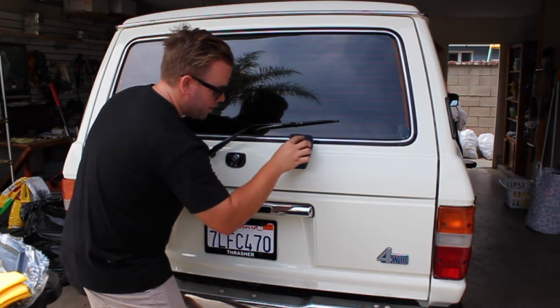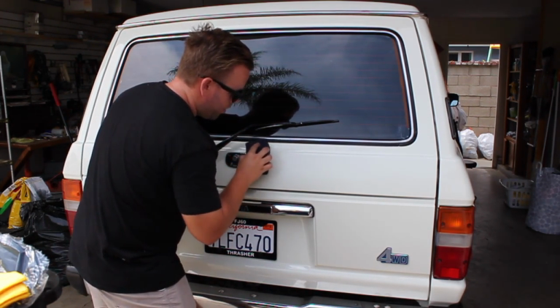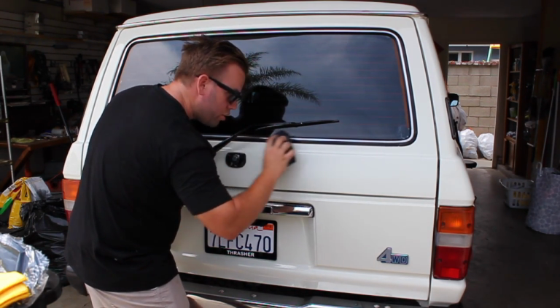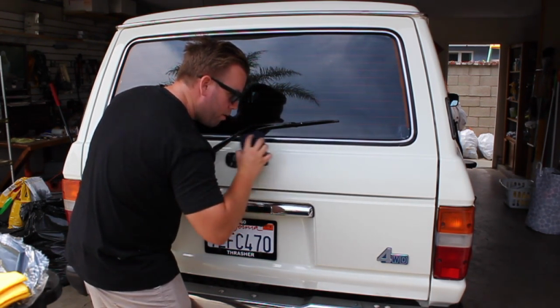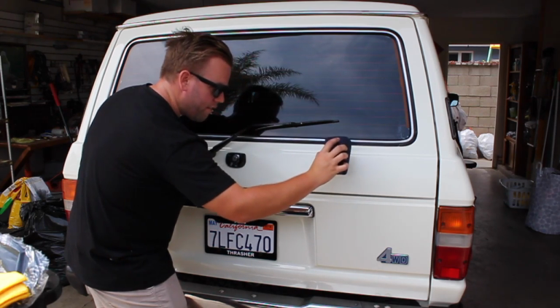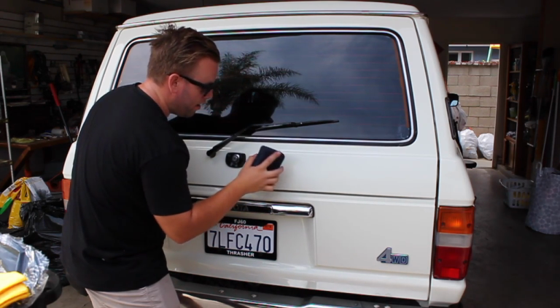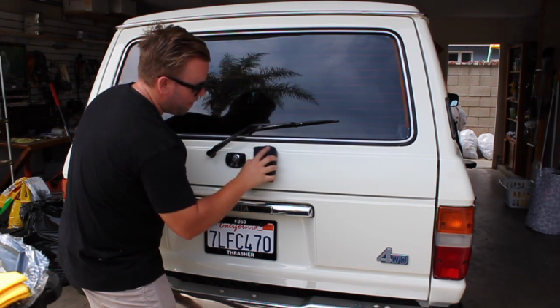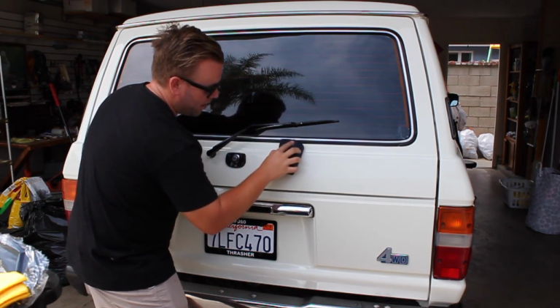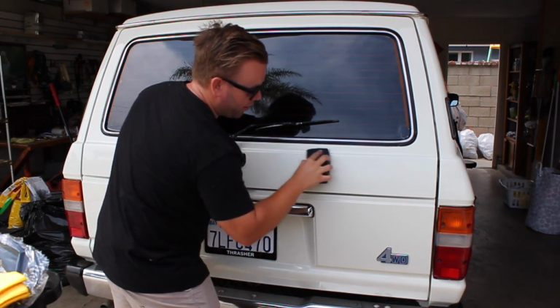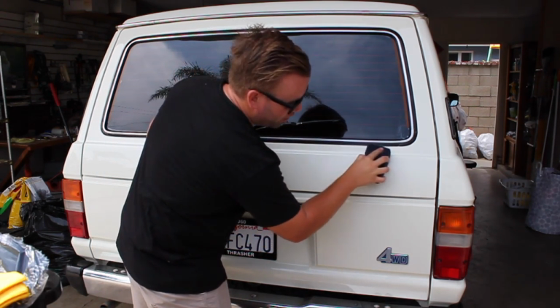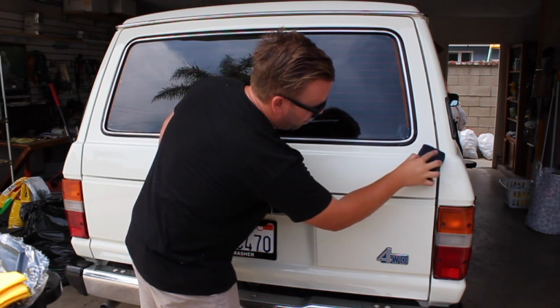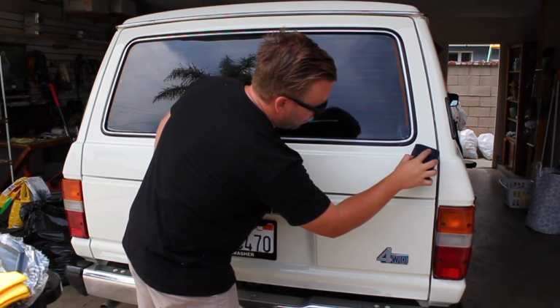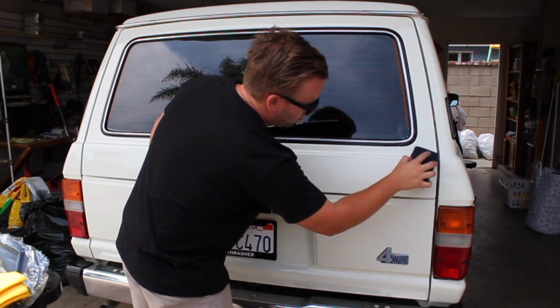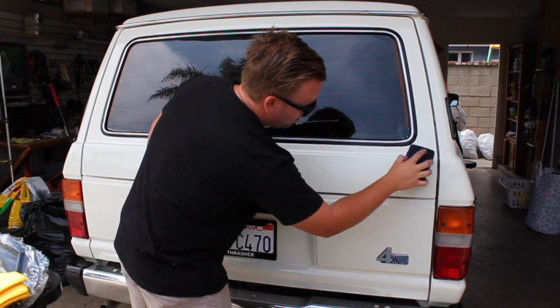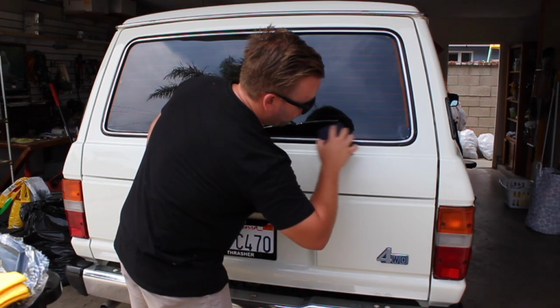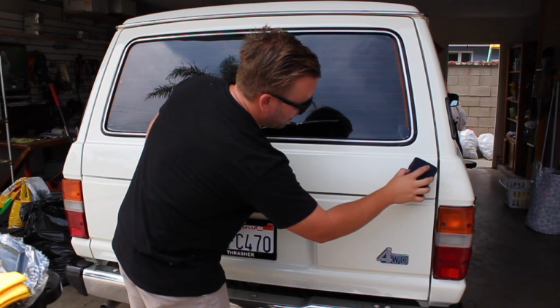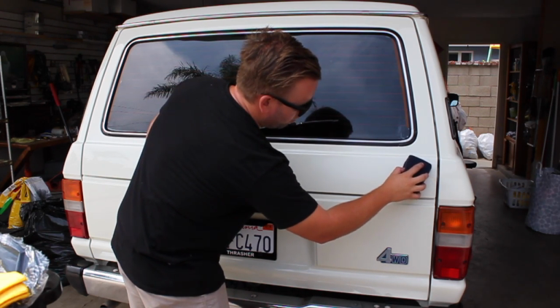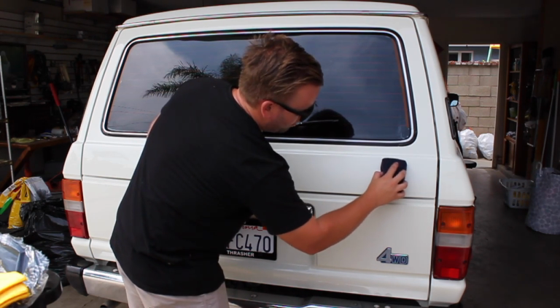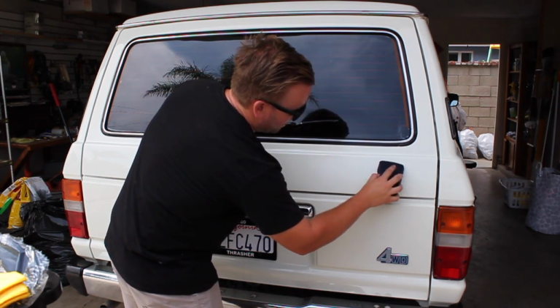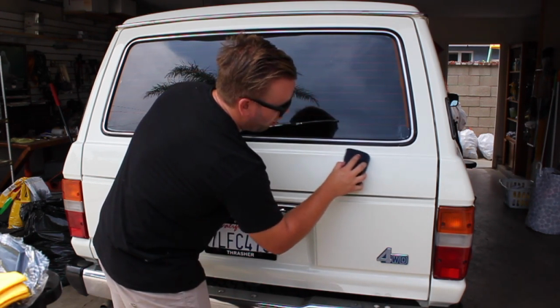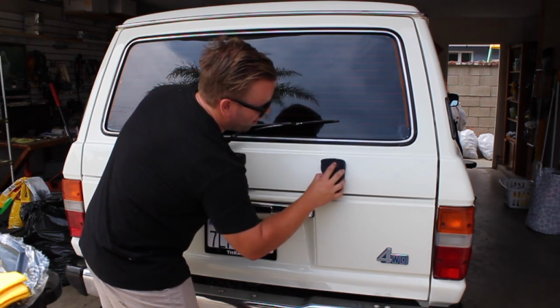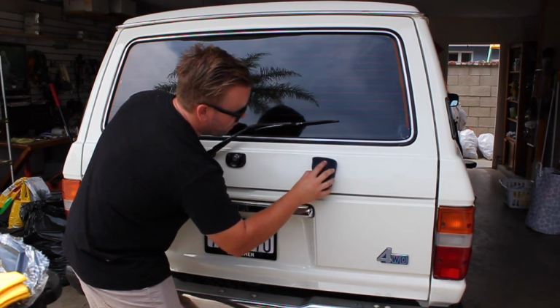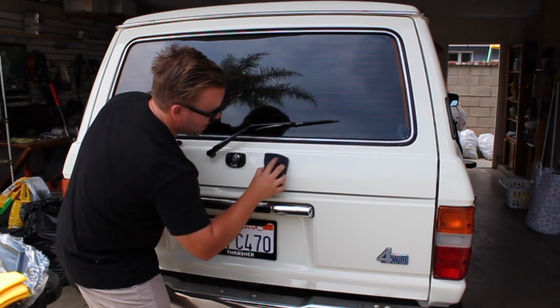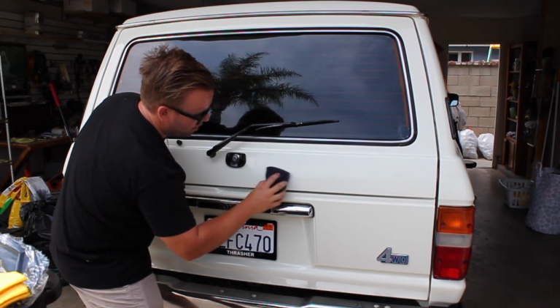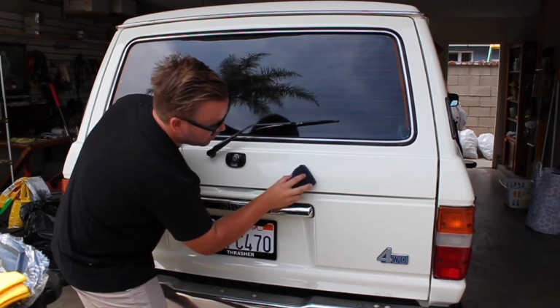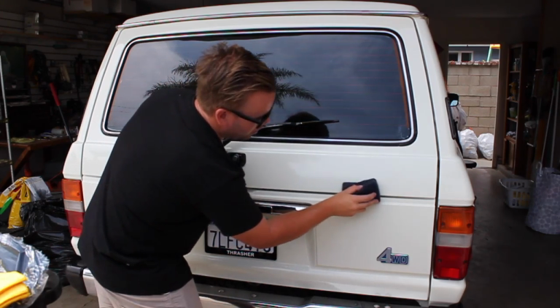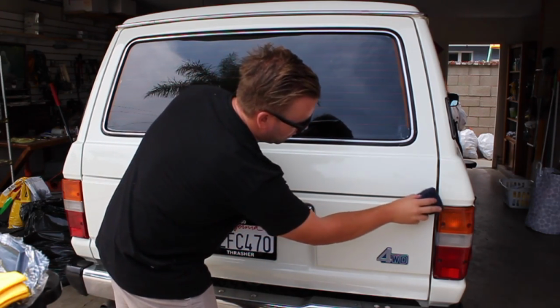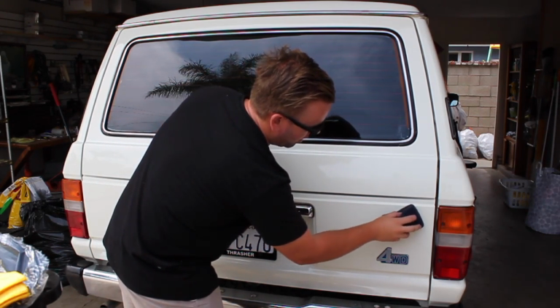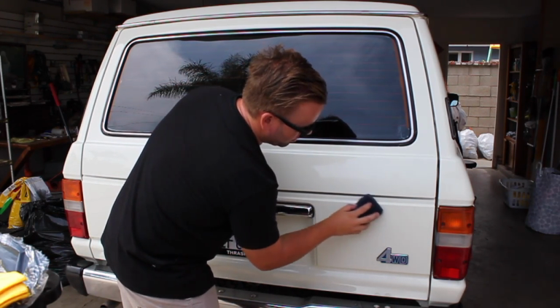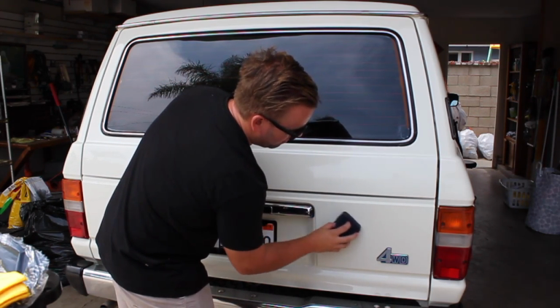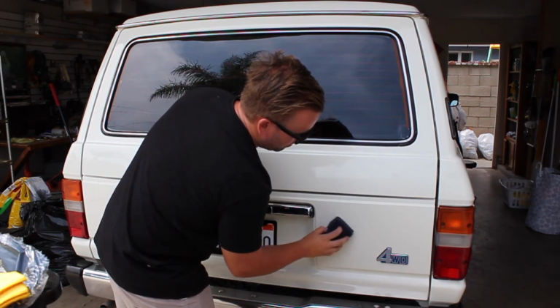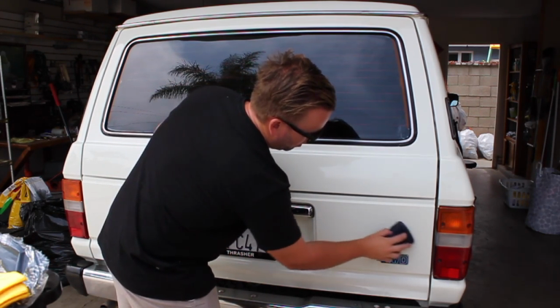You can do straight motions if you want — I just like circular motions. When I do the first line and then drop down to do the second line, I'm going to overlay 50% just to ensure that I'm getting full coverage on the car.